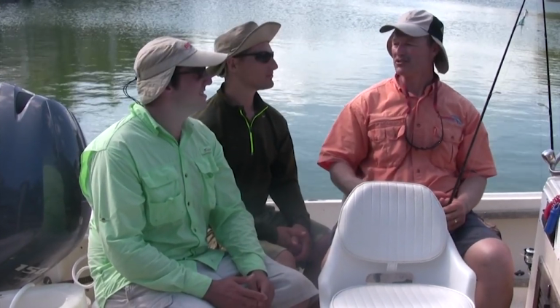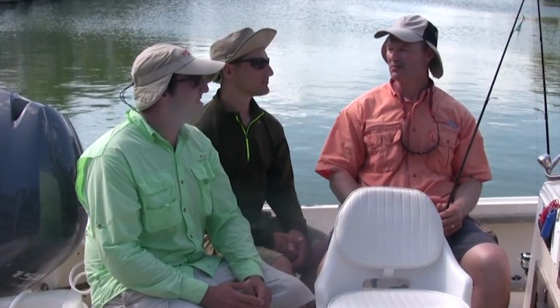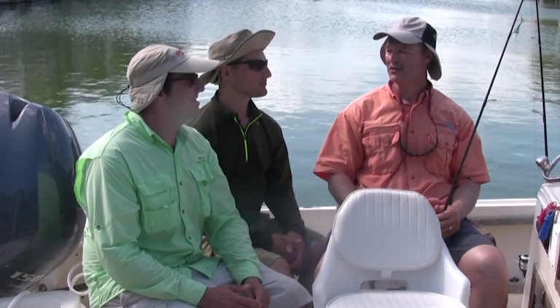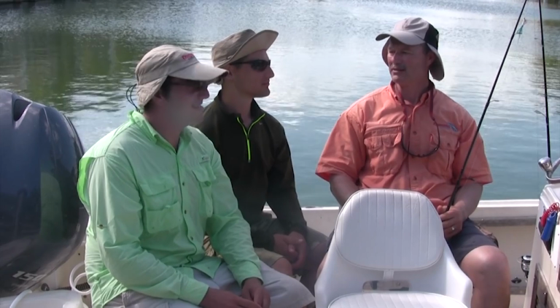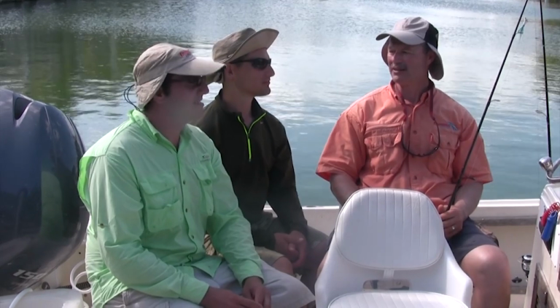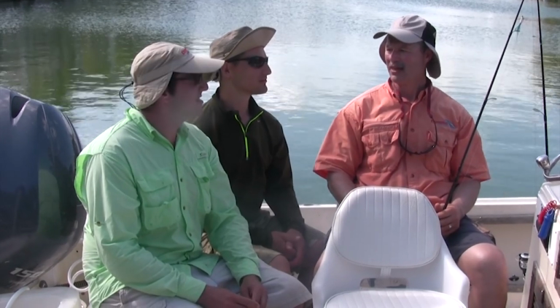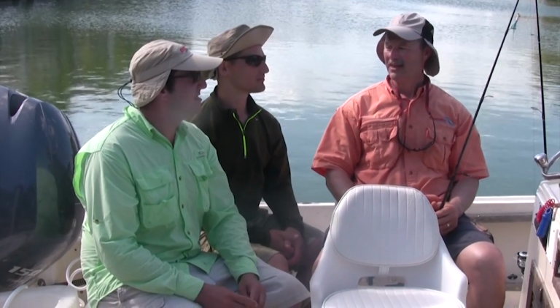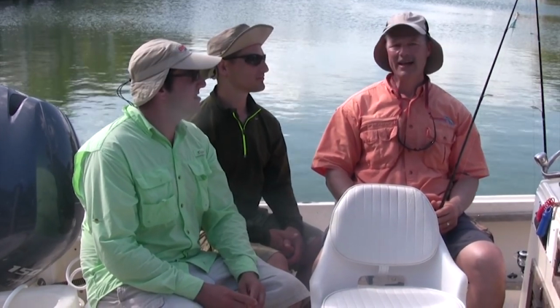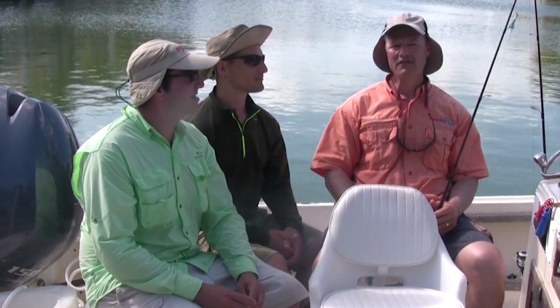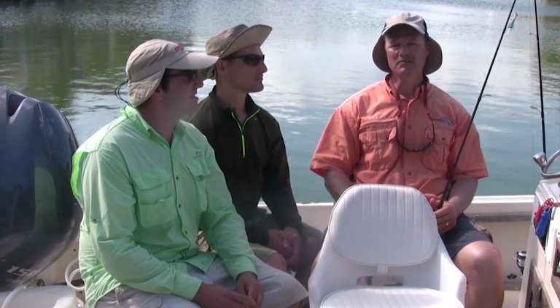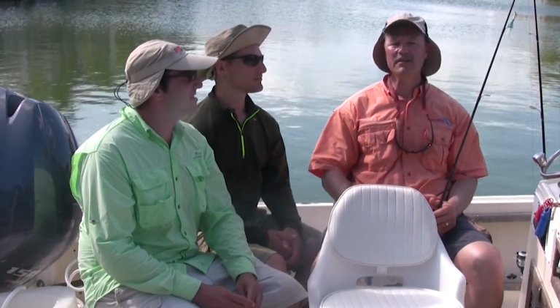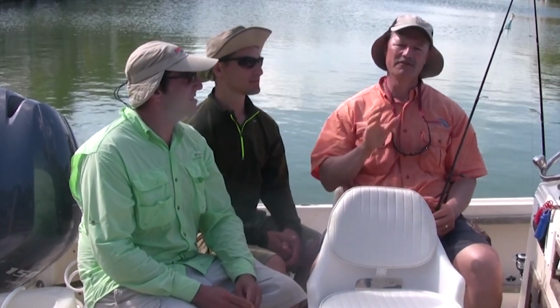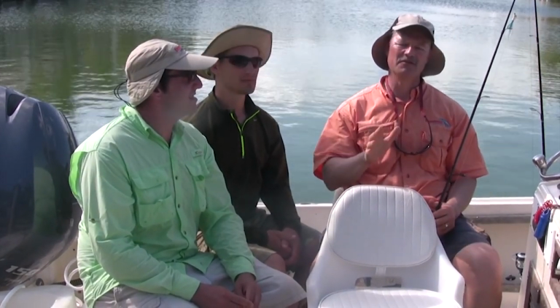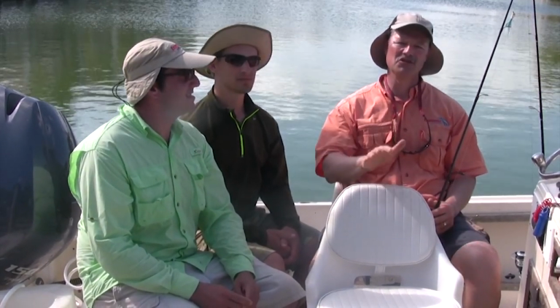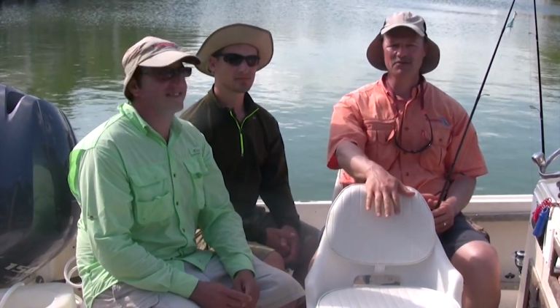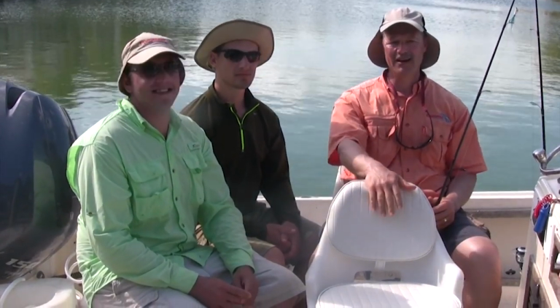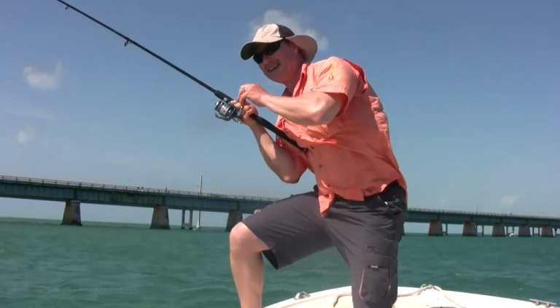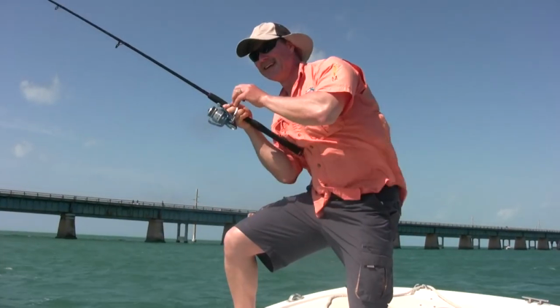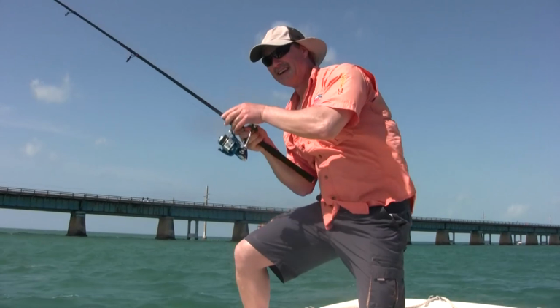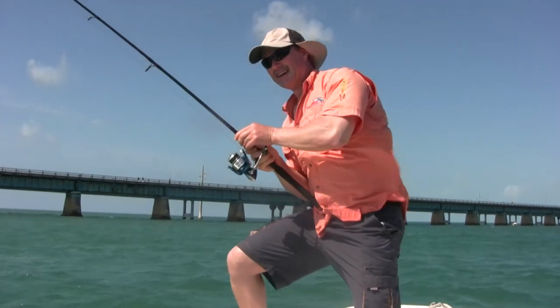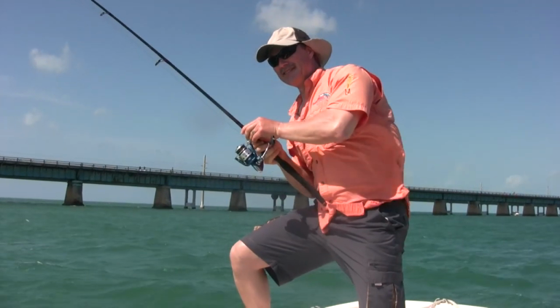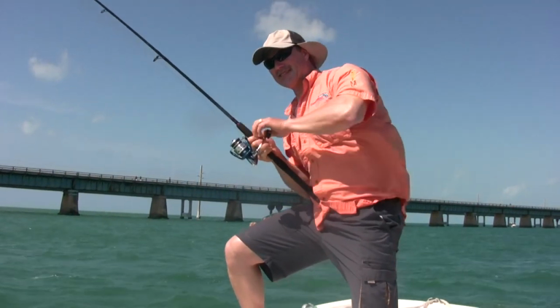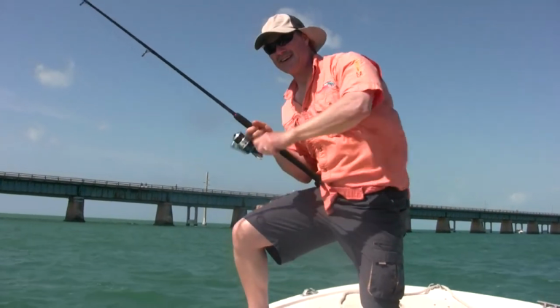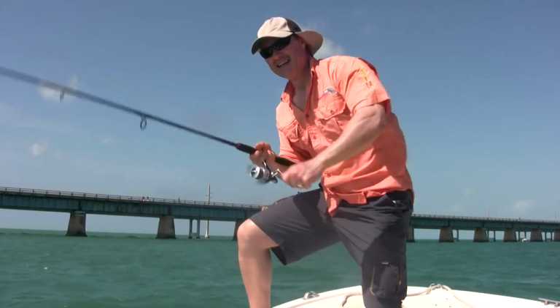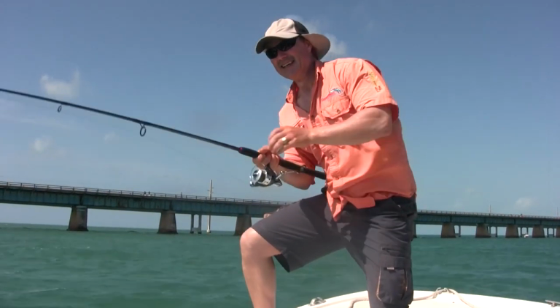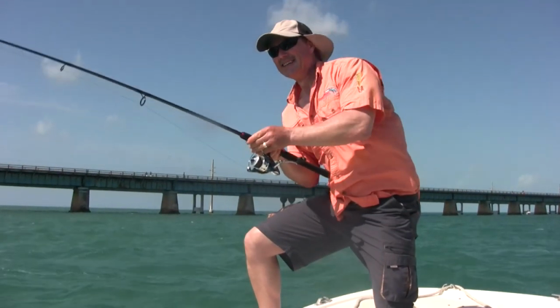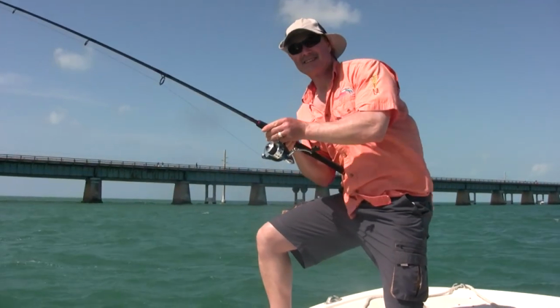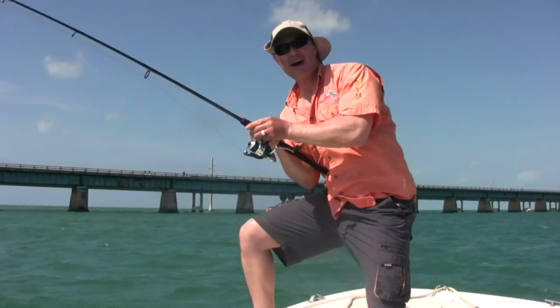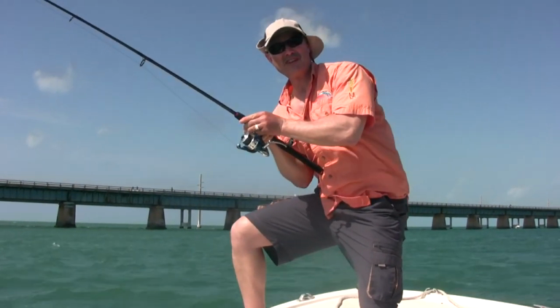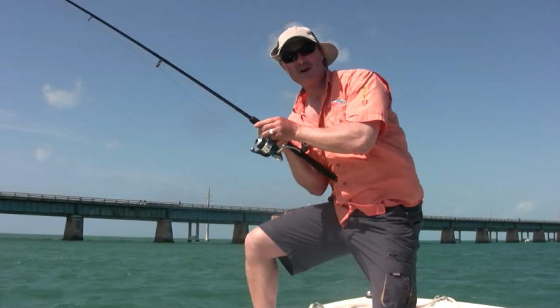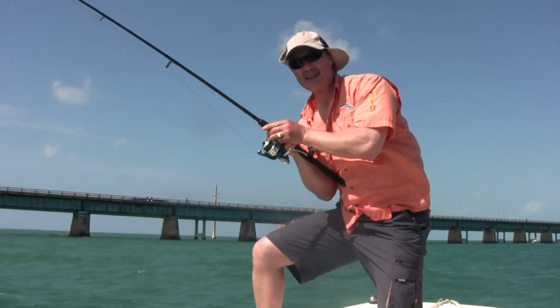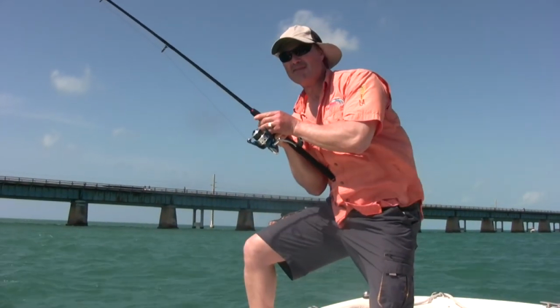We were catching those small fish, but then I got my first — my very, very first, folks — Jack Crevalle. And I'll tell you, pound for pound, what a fight. Wow. This saltwater fishing, folks, is unbelievable.